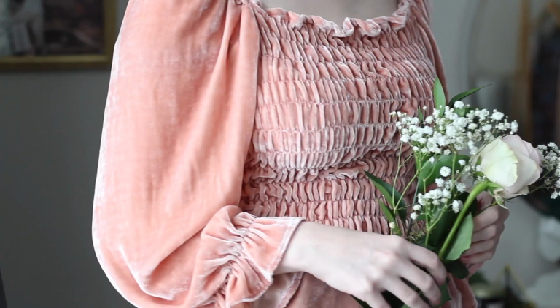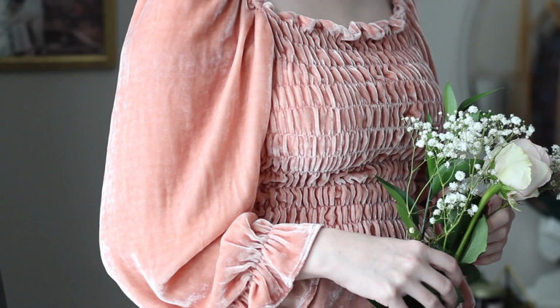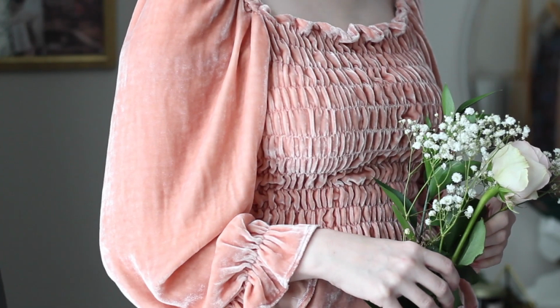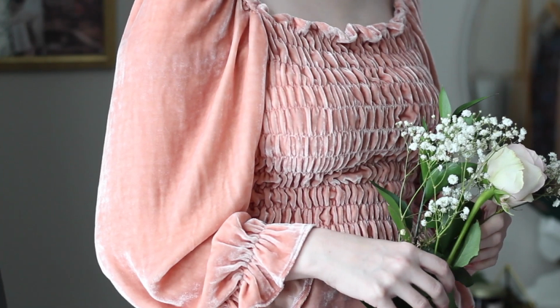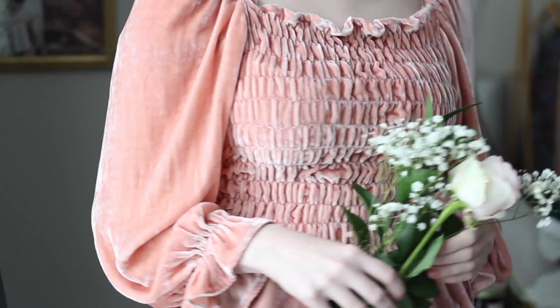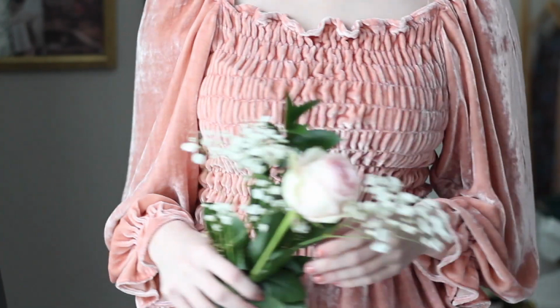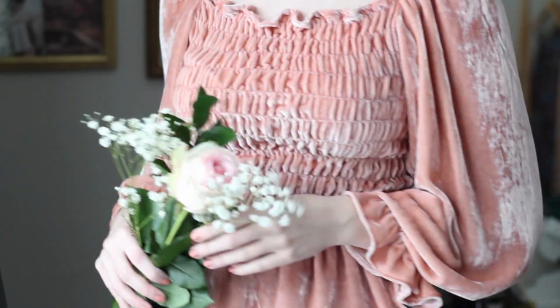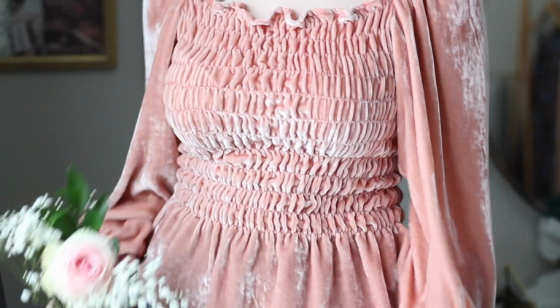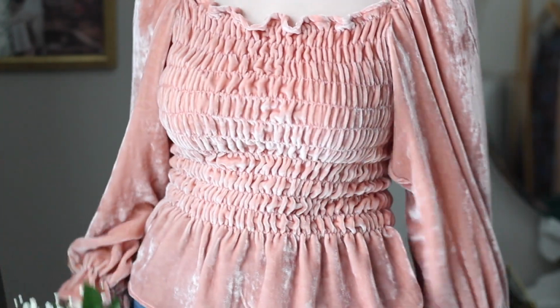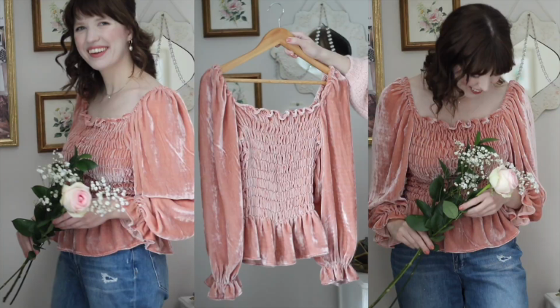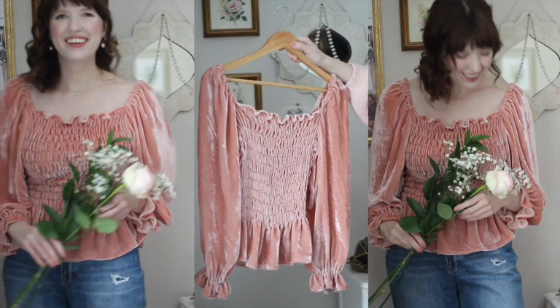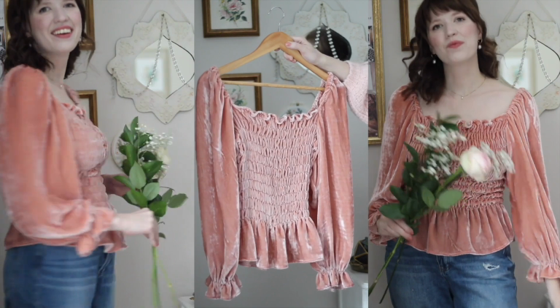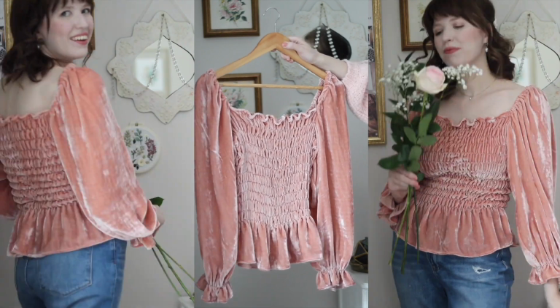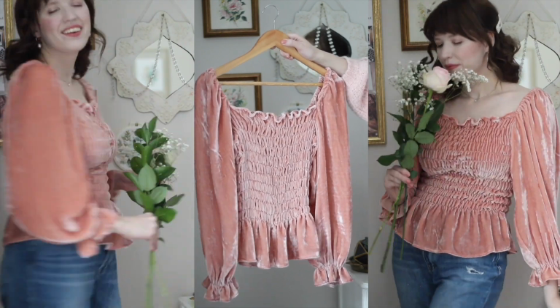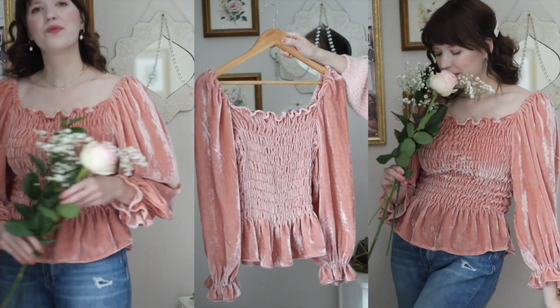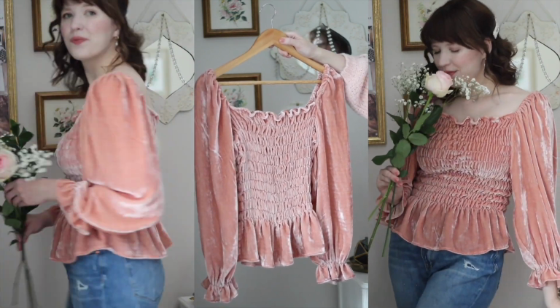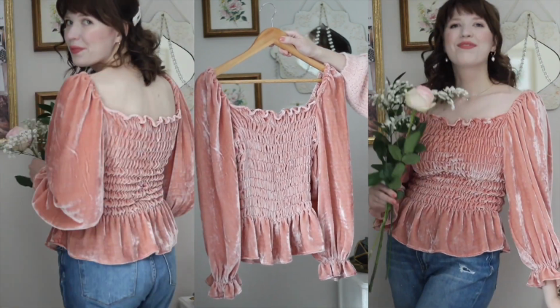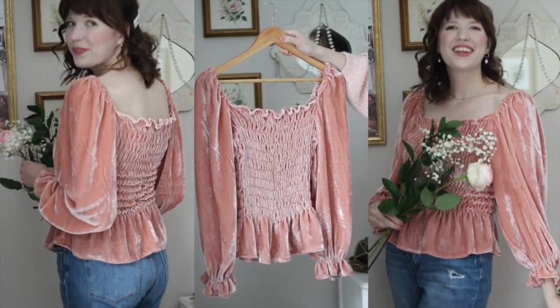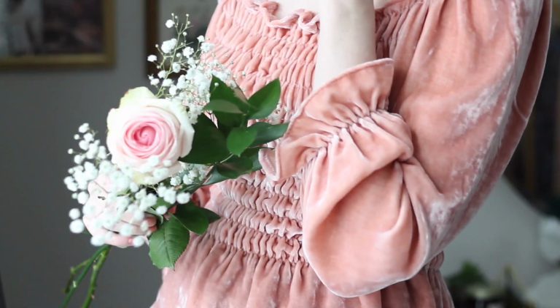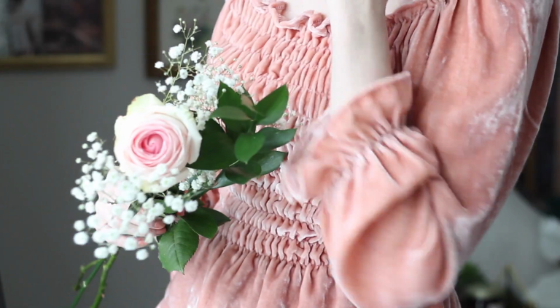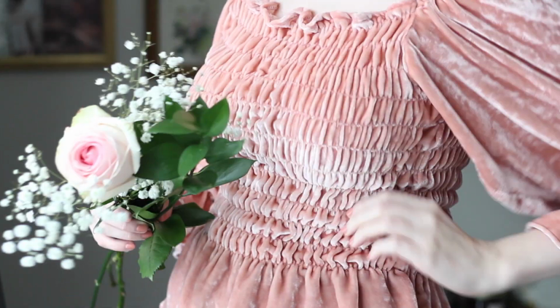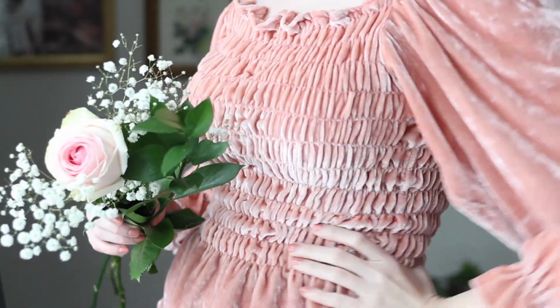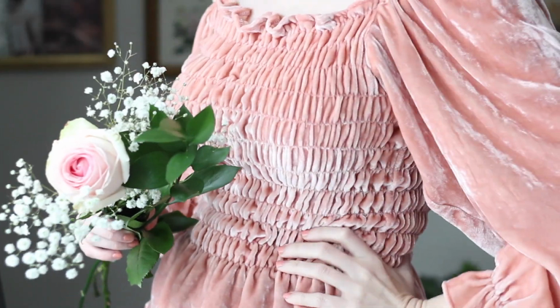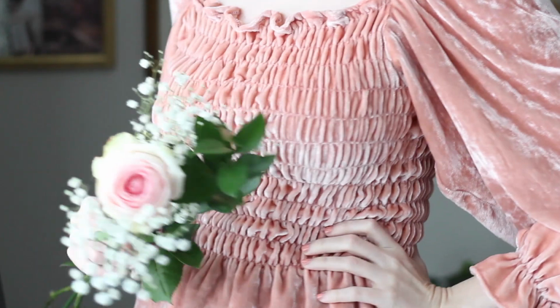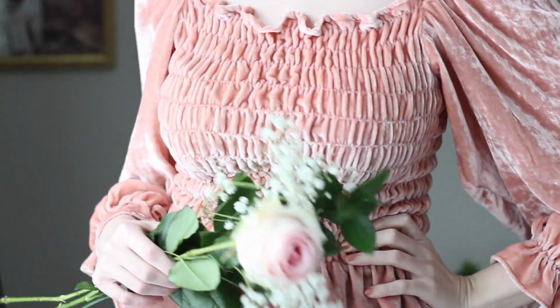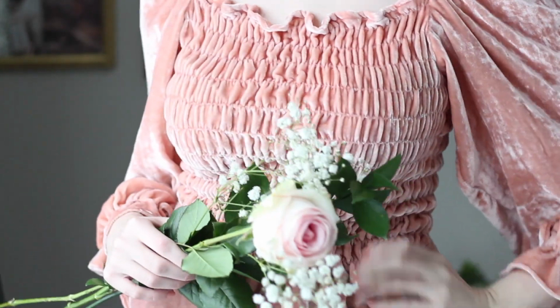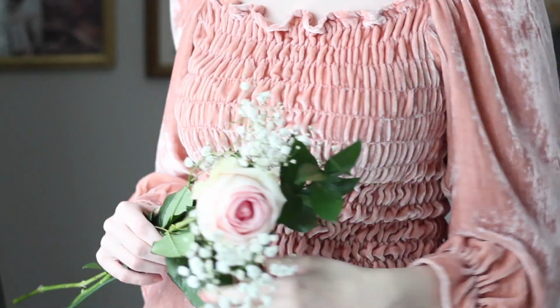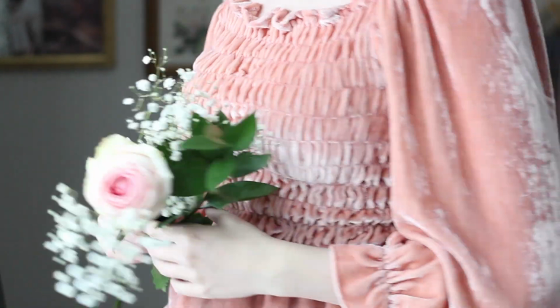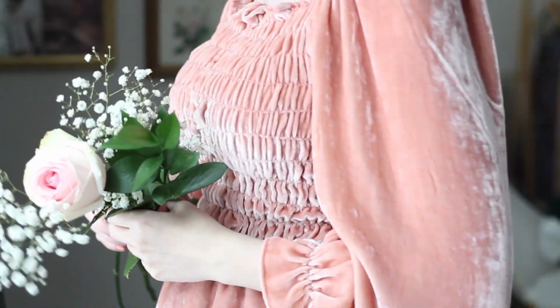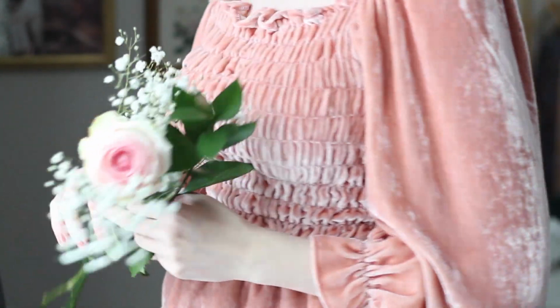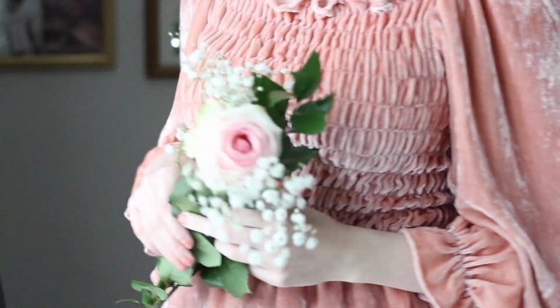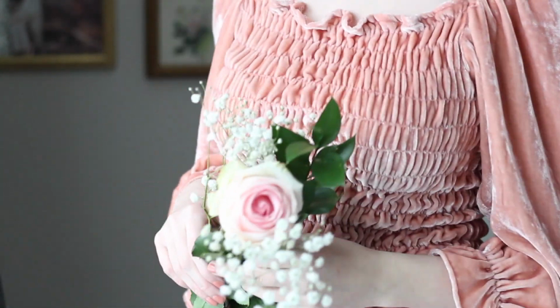Here is a look at how this shirt turned out. I think it's the perfect thing for this time of year — before spring starts when it's still chilly but I want to wear spring colors. I'm really pleased with how it turned out and I hope you guys enjoyed seeing it.